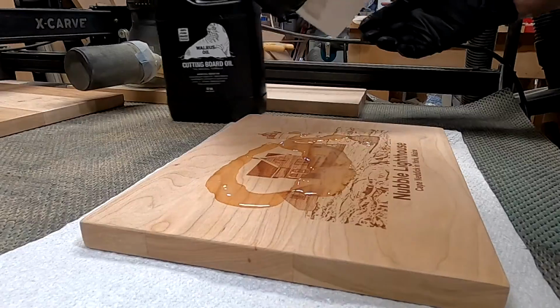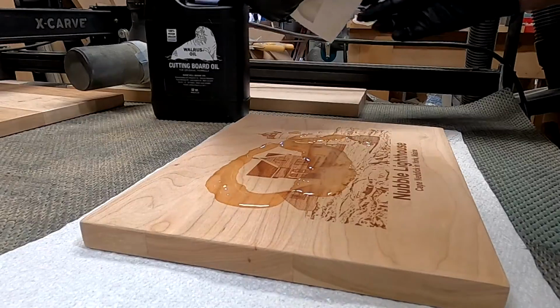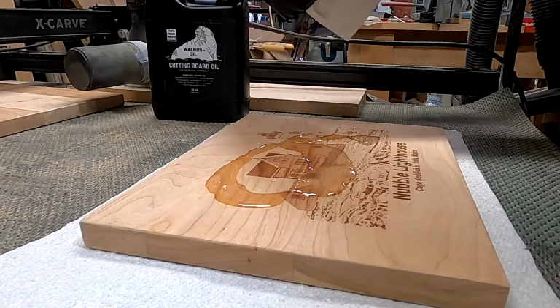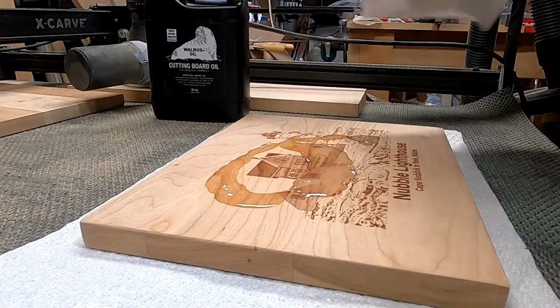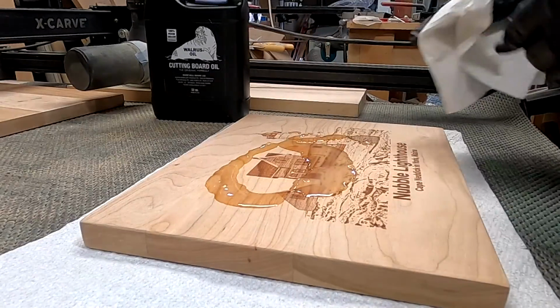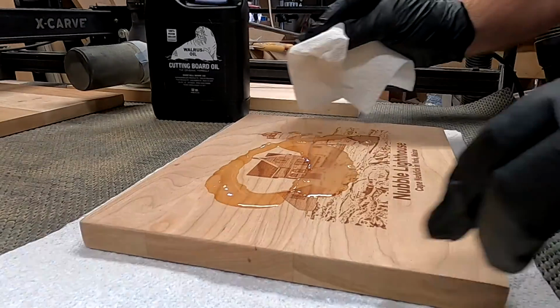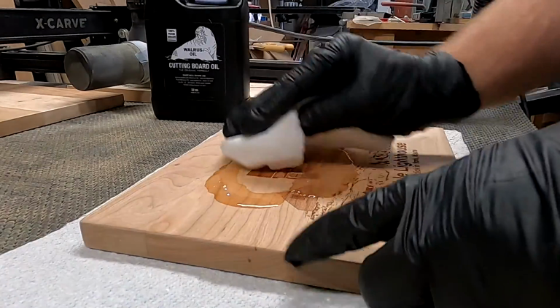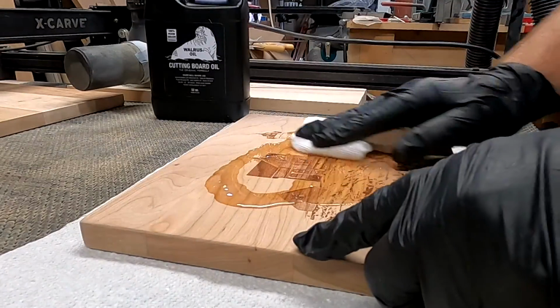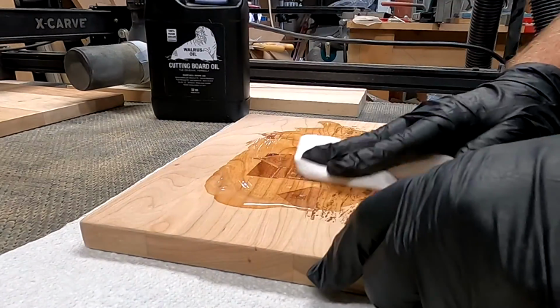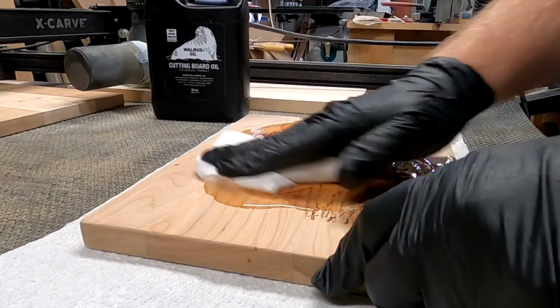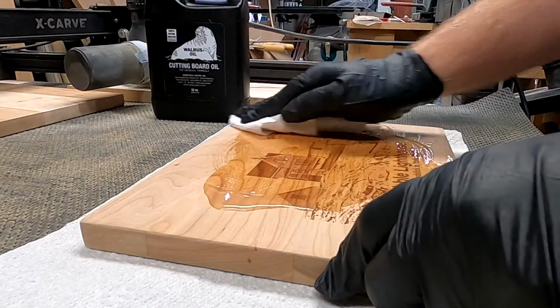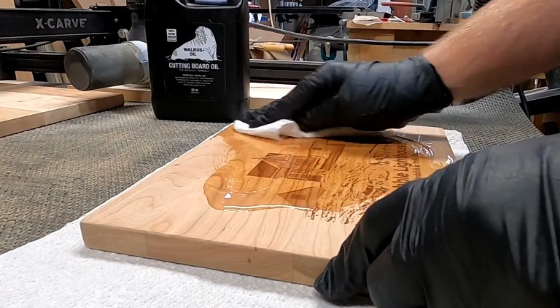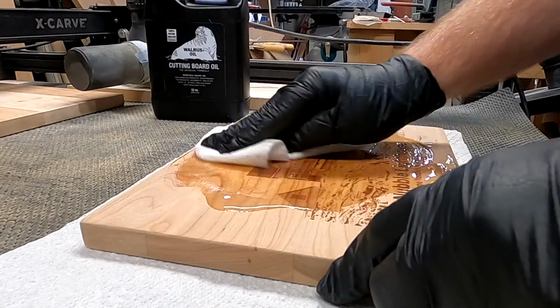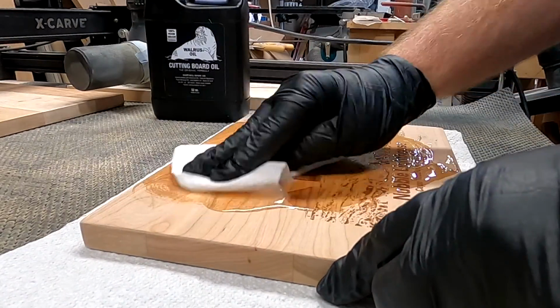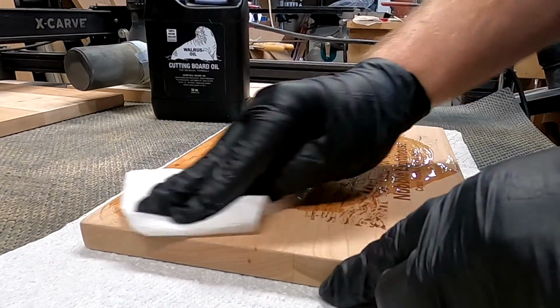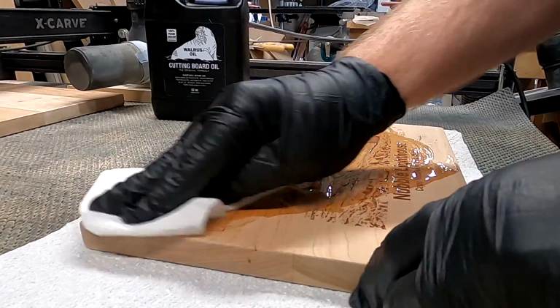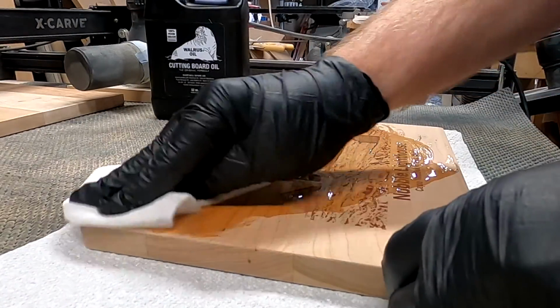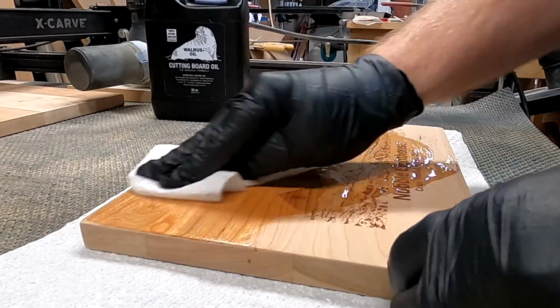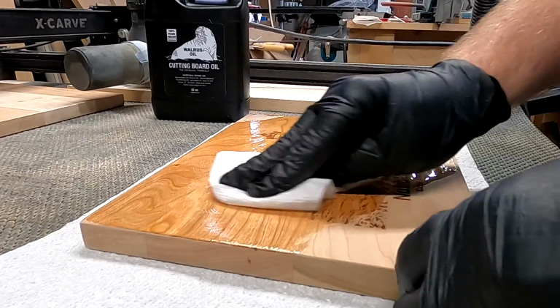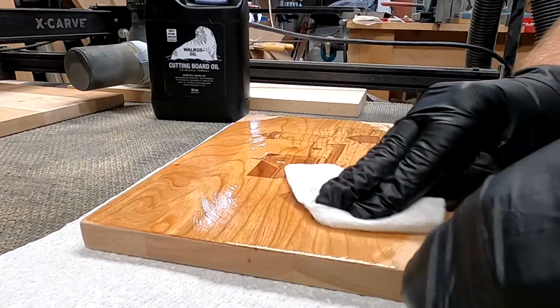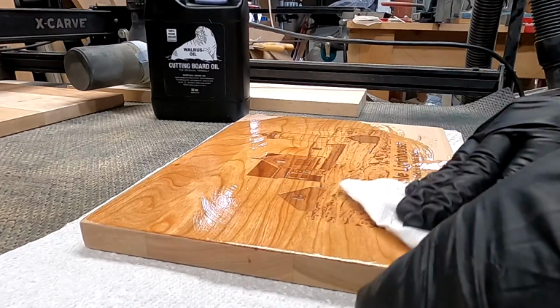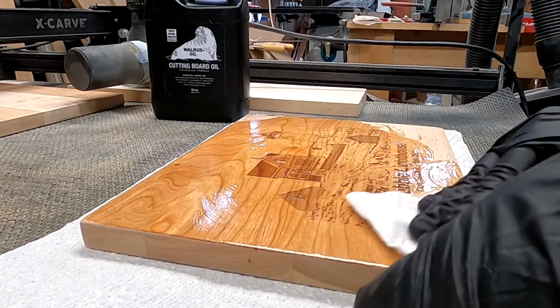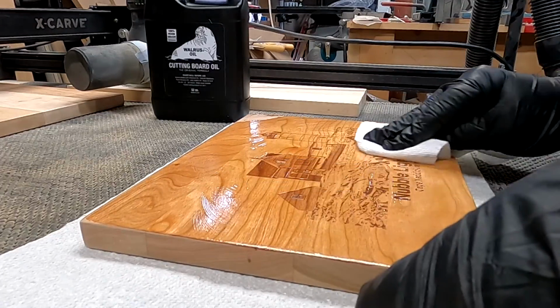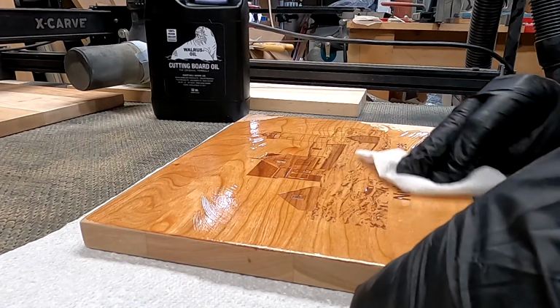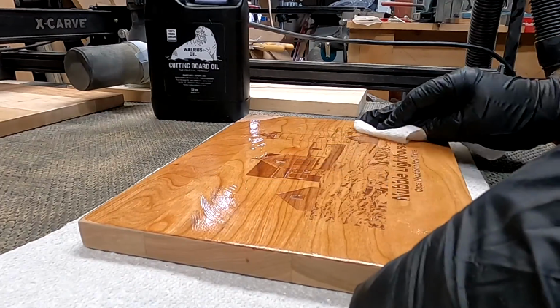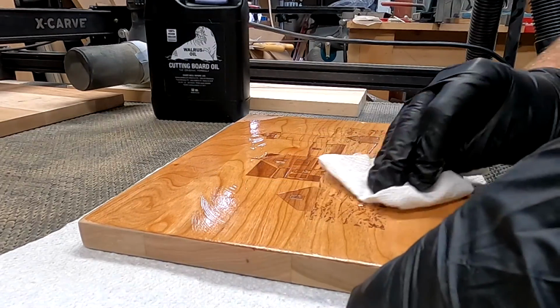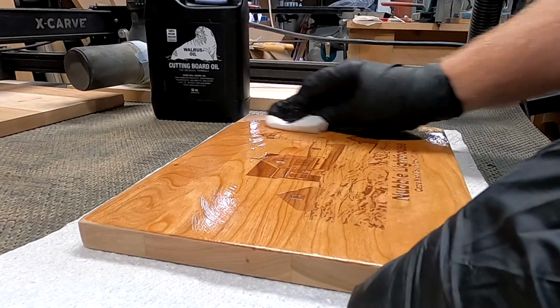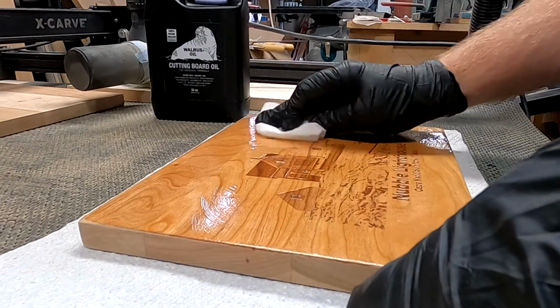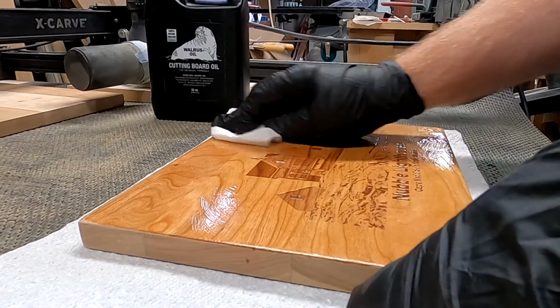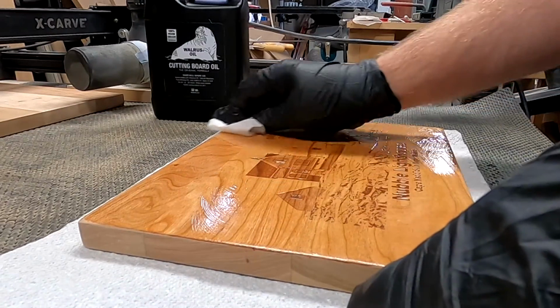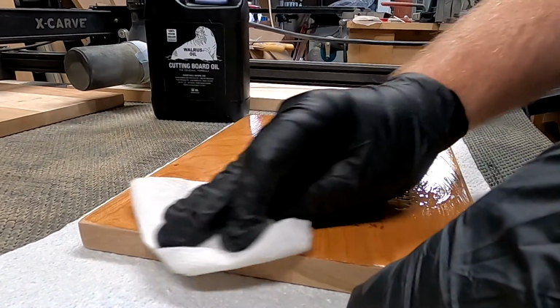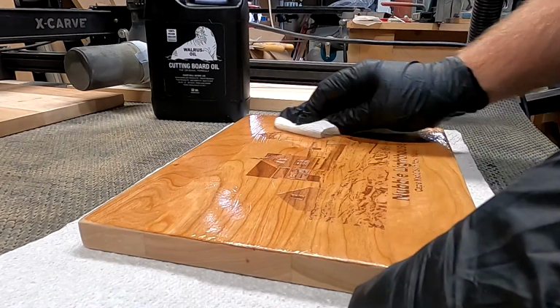I start out by sanding all six sides of the board using four different grits: 120, 180, 240, and 320.